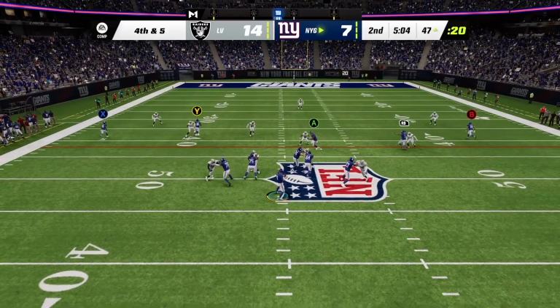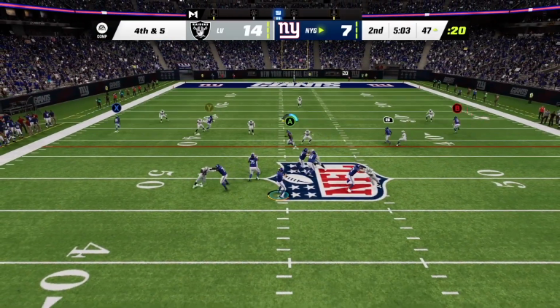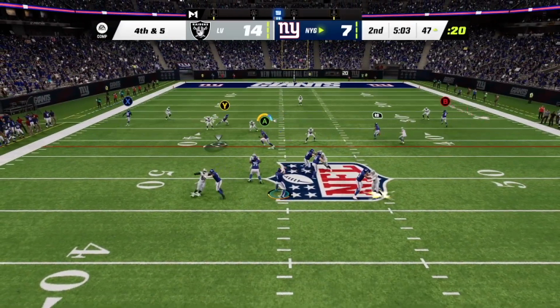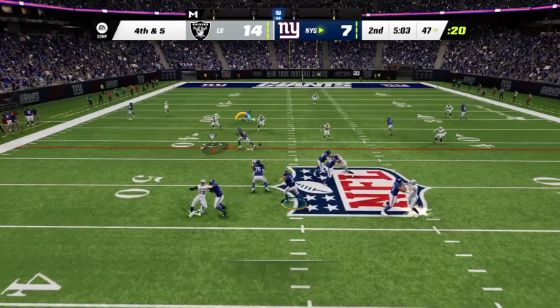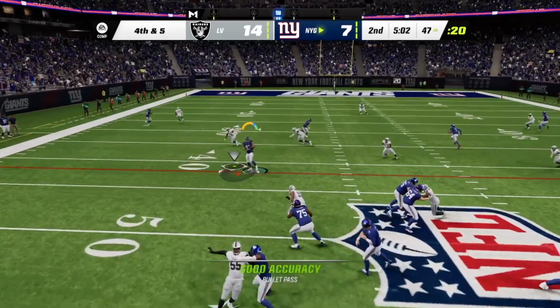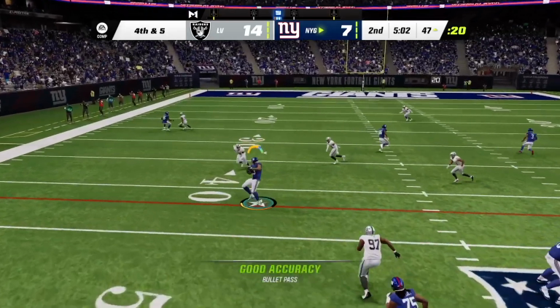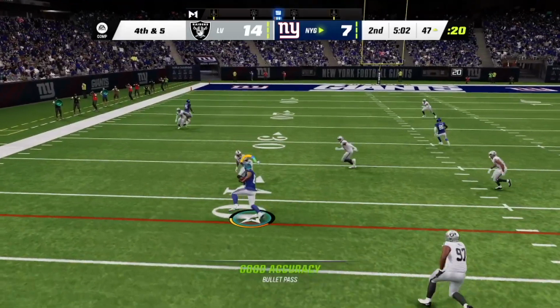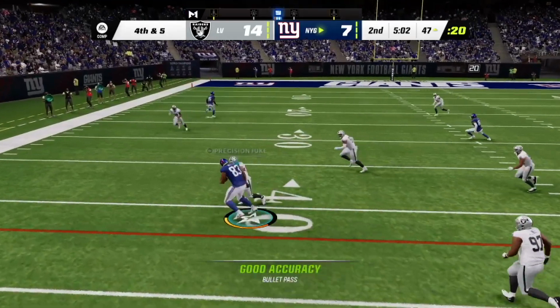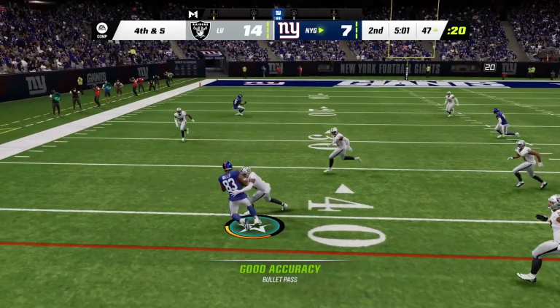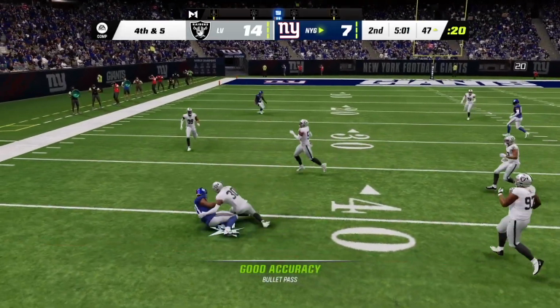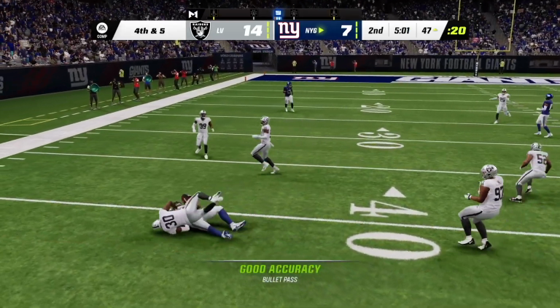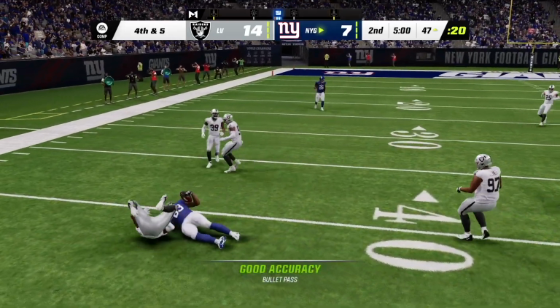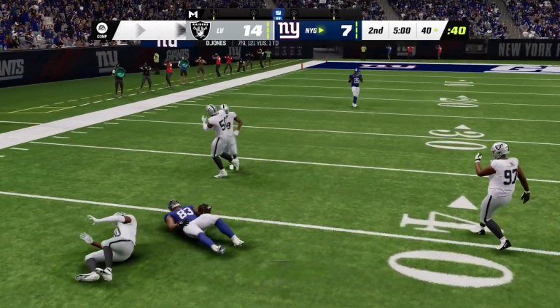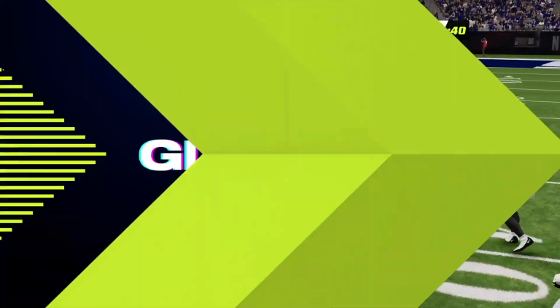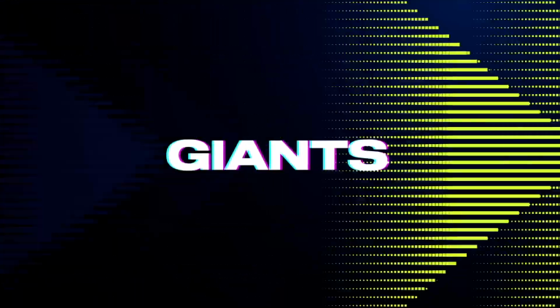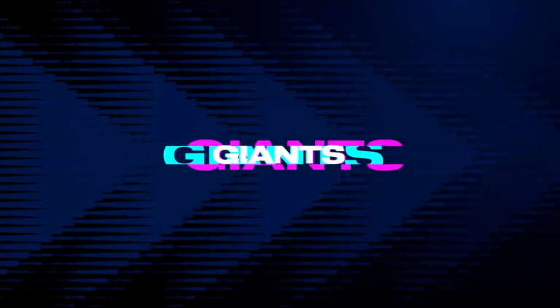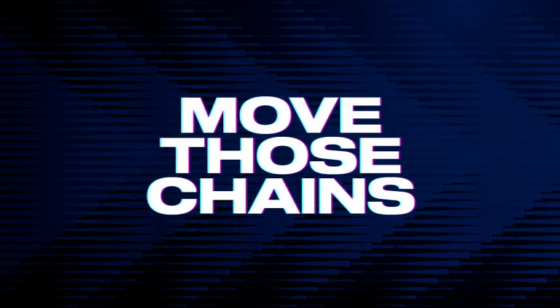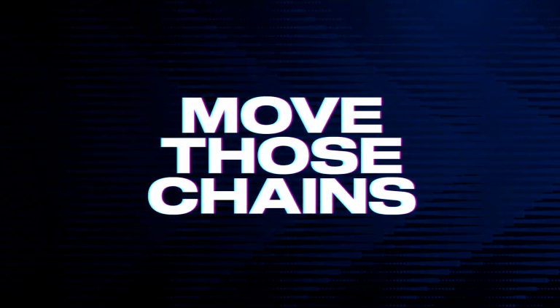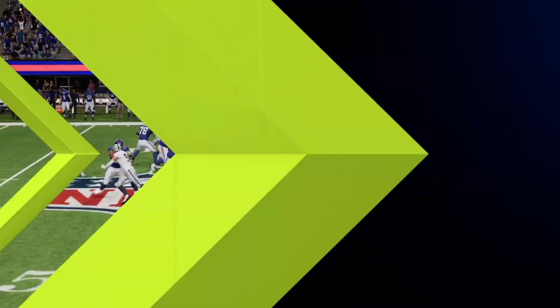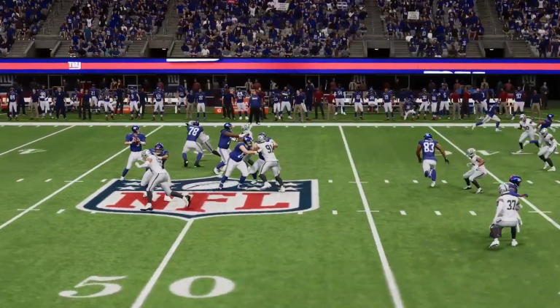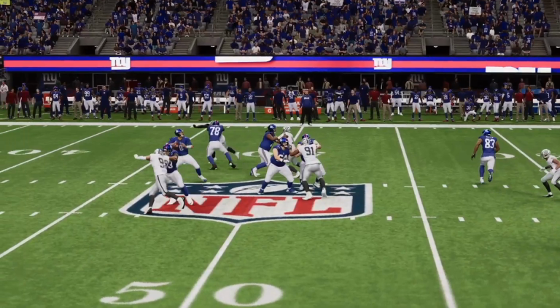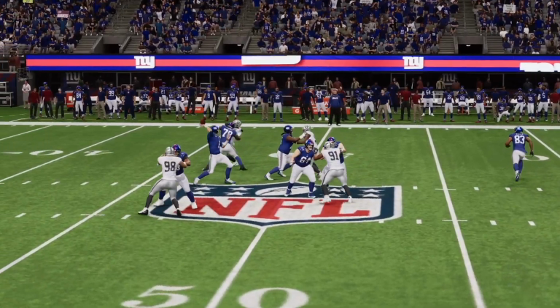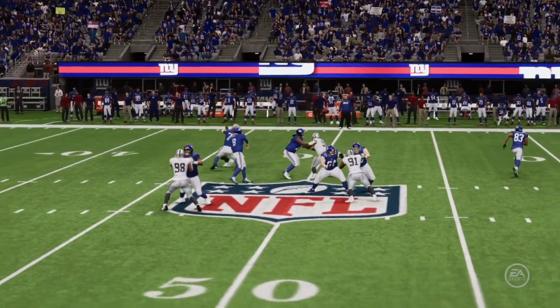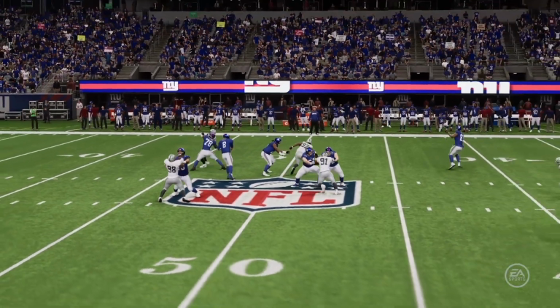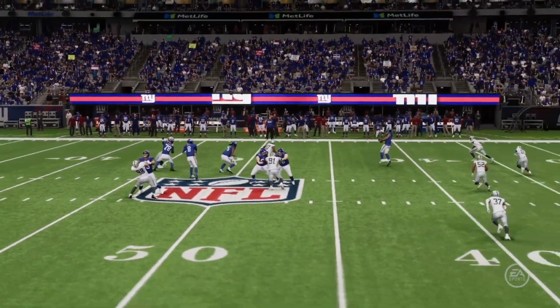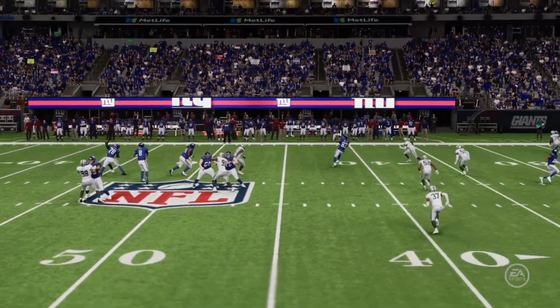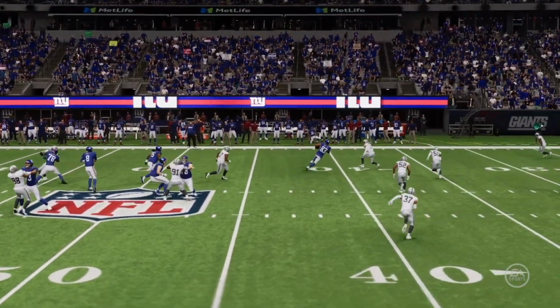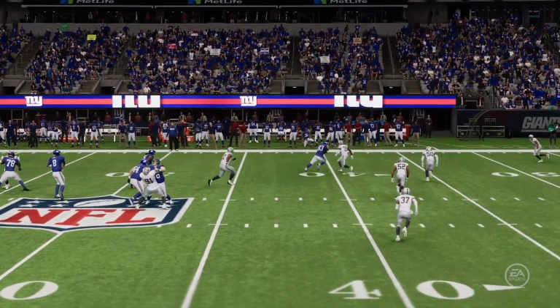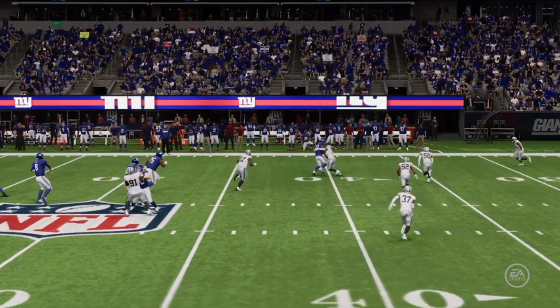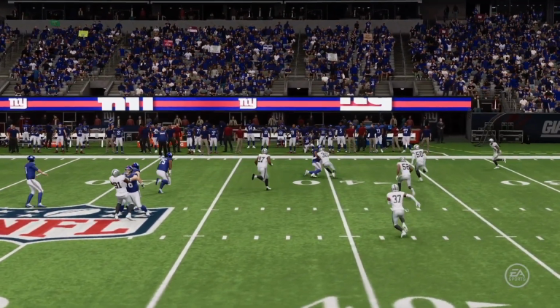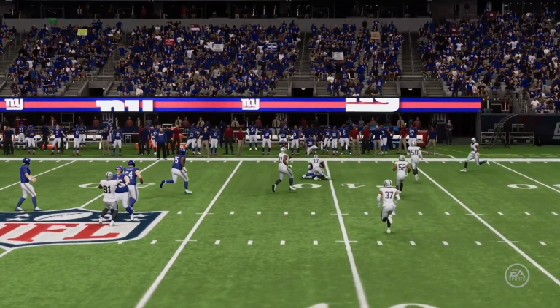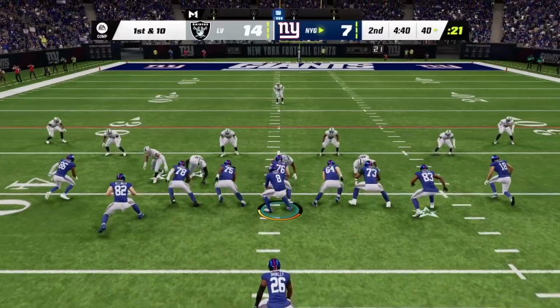Jones throwing on fourth down, short throw, going to be caught by Waller, and he is going to have the Giants' first down as they manage to convert.